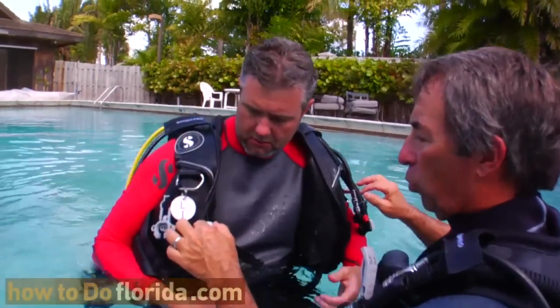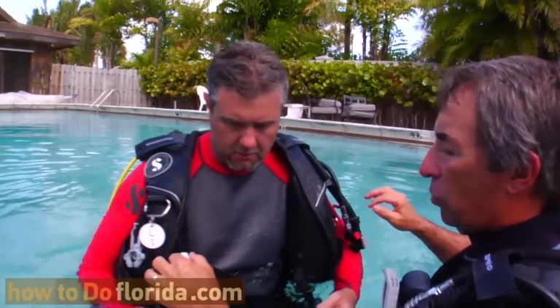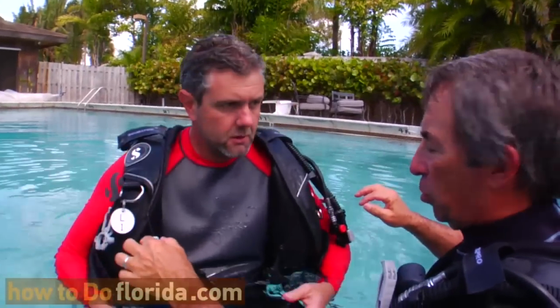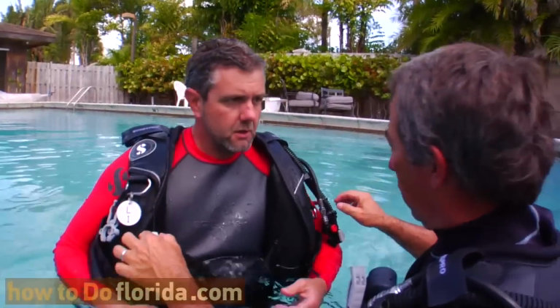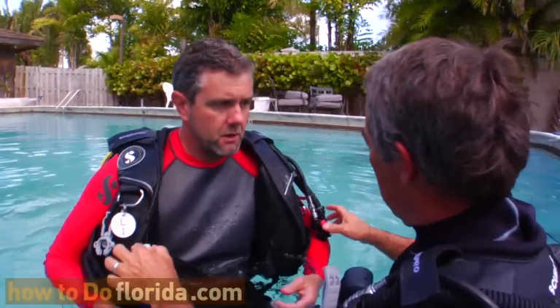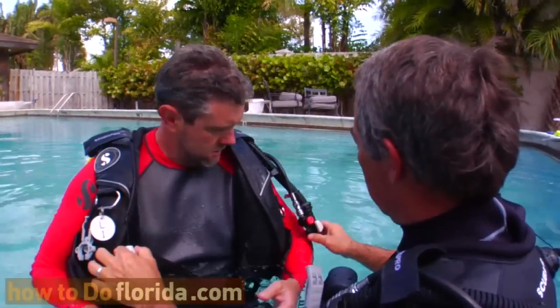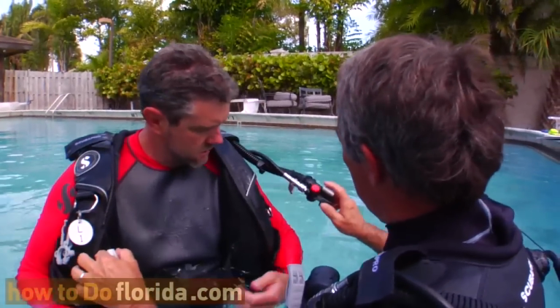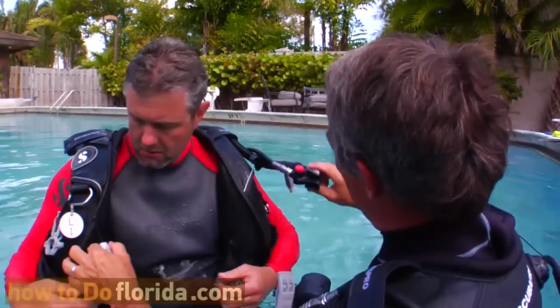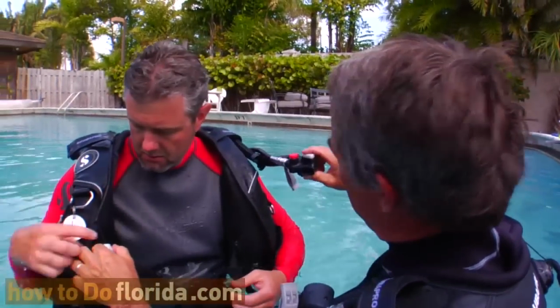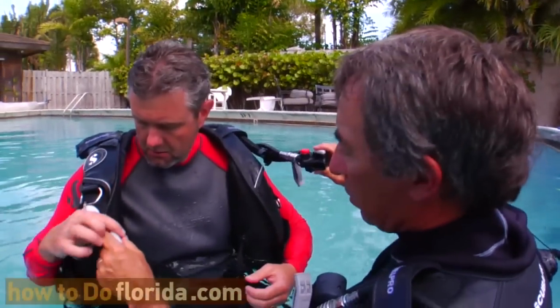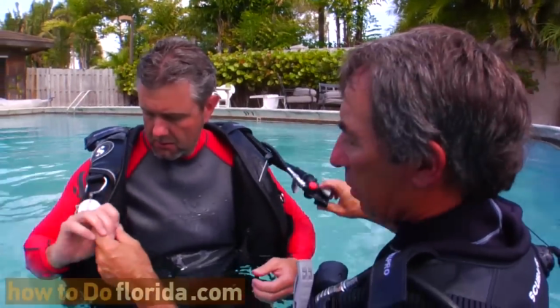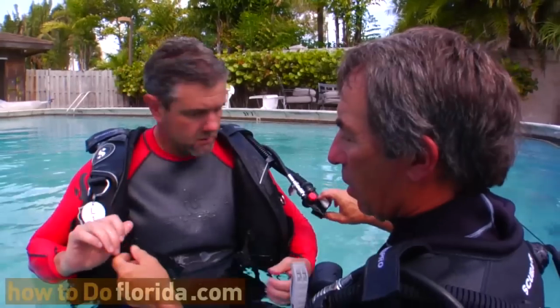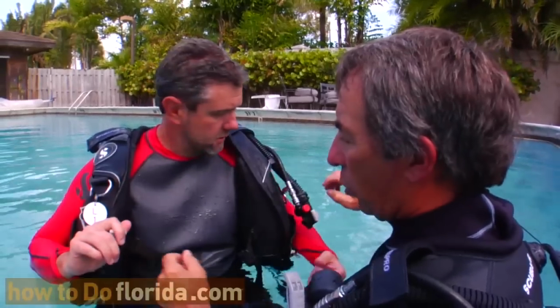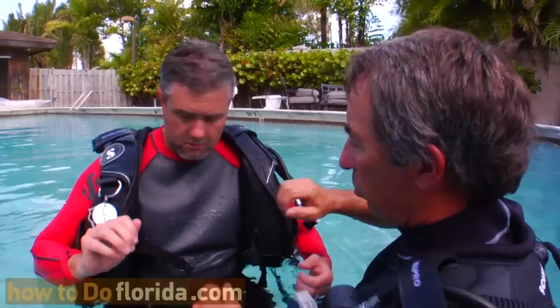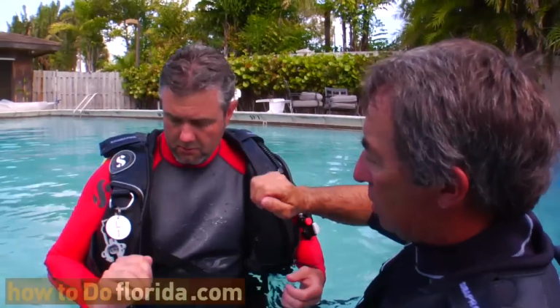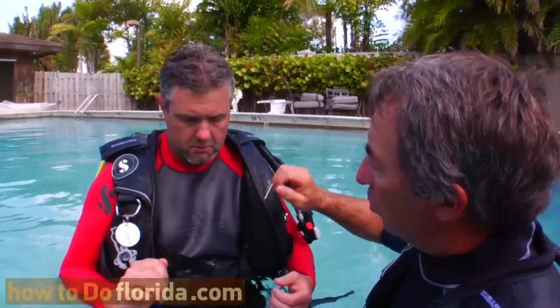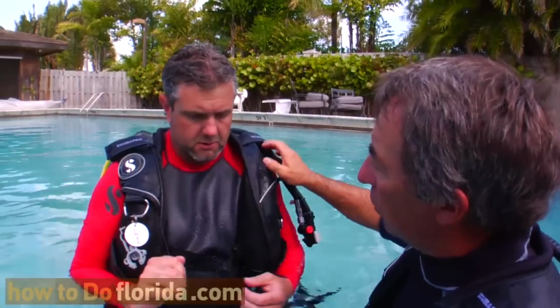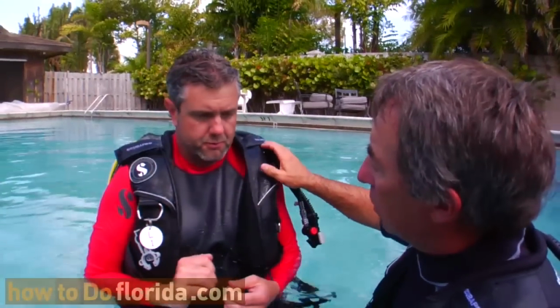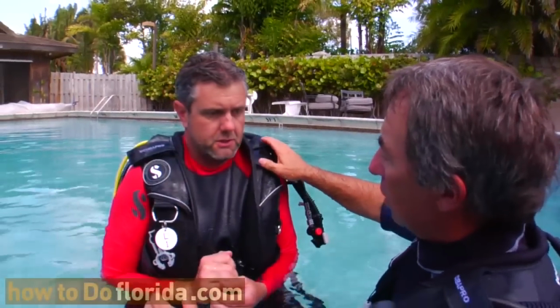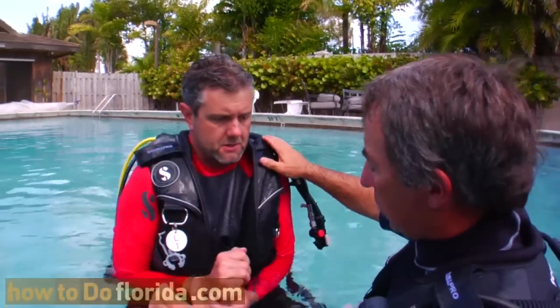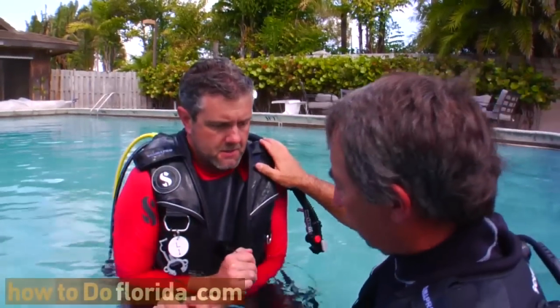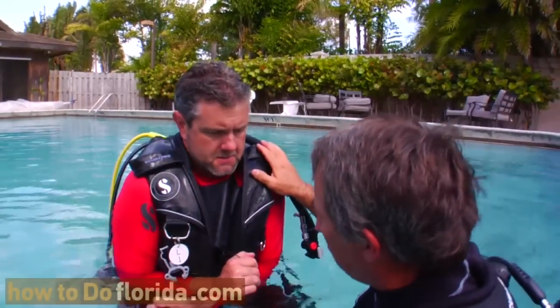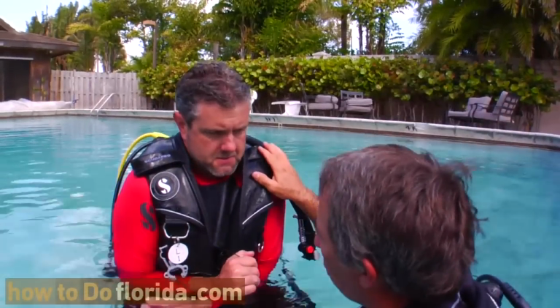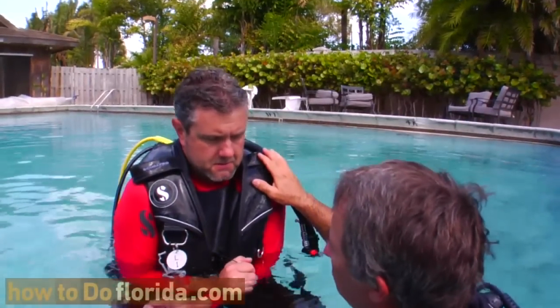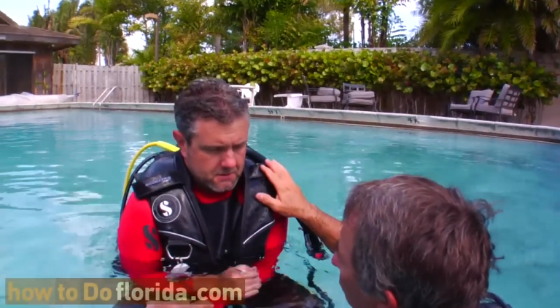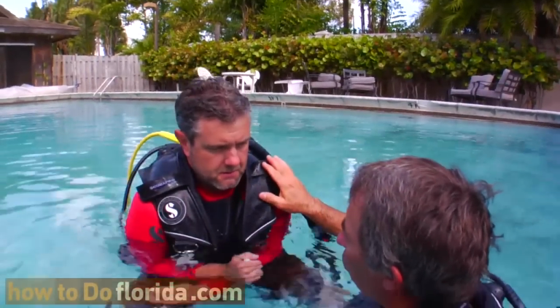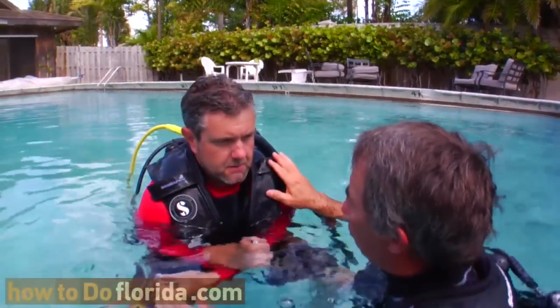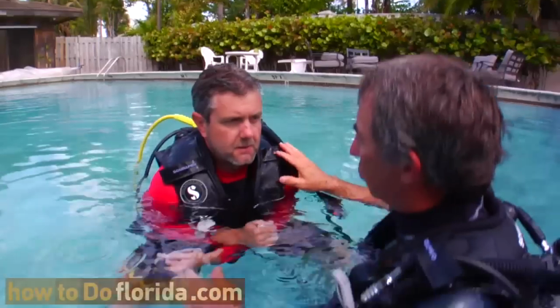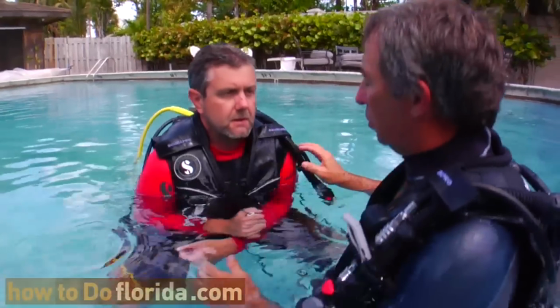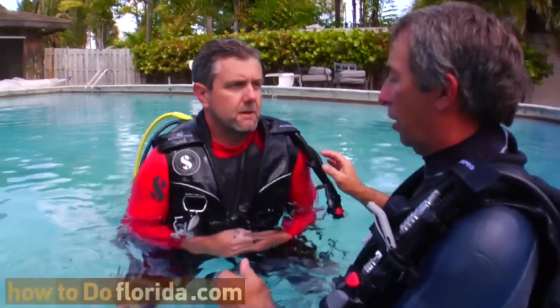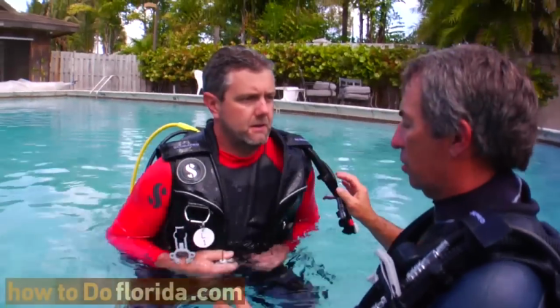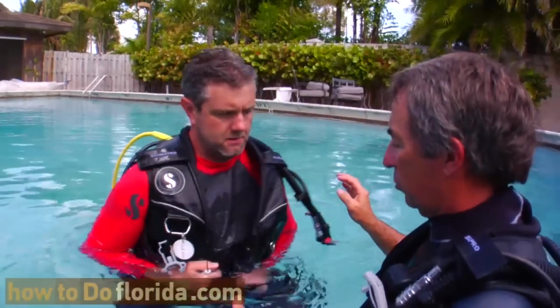One way you can do it is pull on that knob right there, or you can push this button. I think that knob works a little bit easier. Pull on that, push it in there, and sink down in the water with that. Let the water pressure squeeze the air out of the BC.